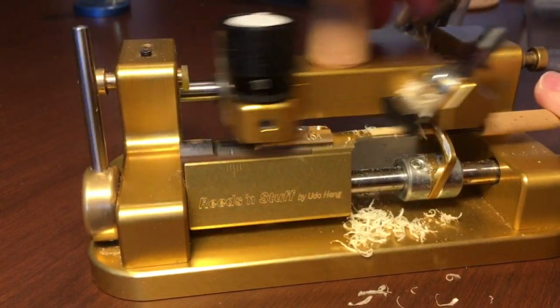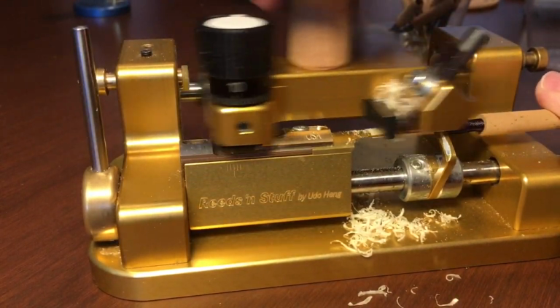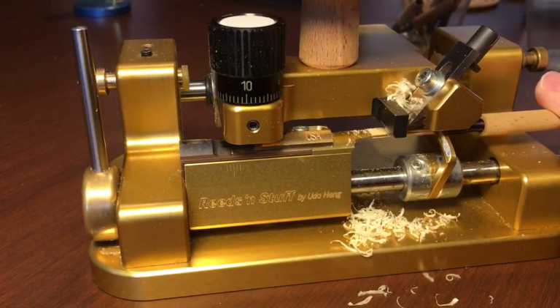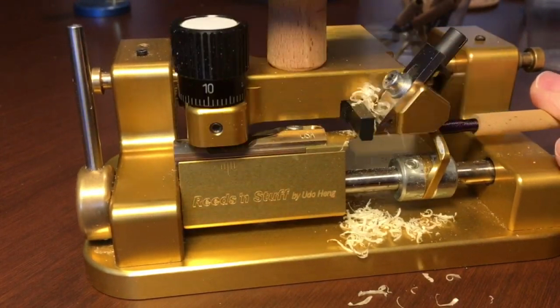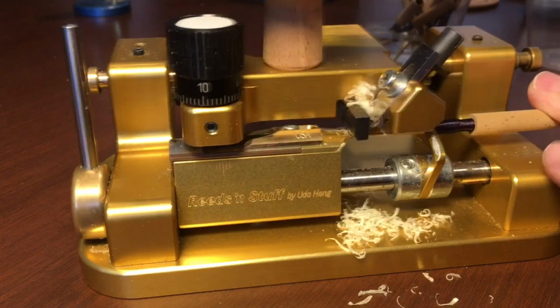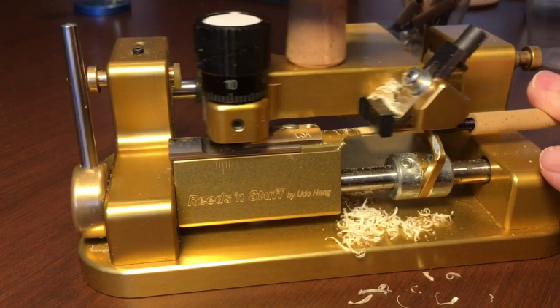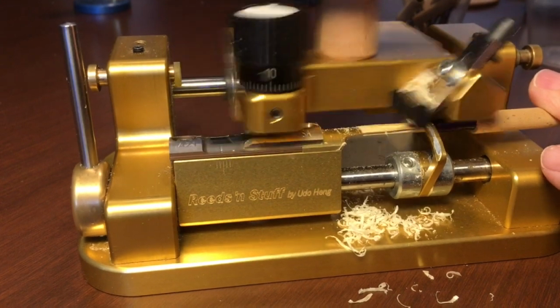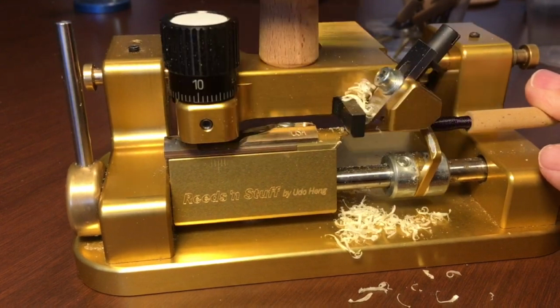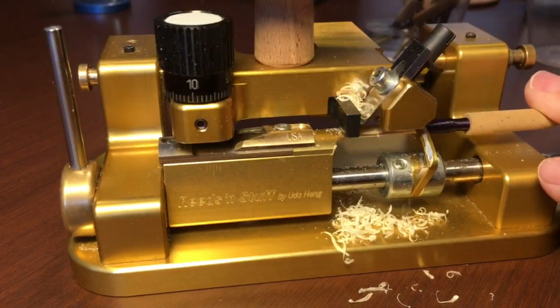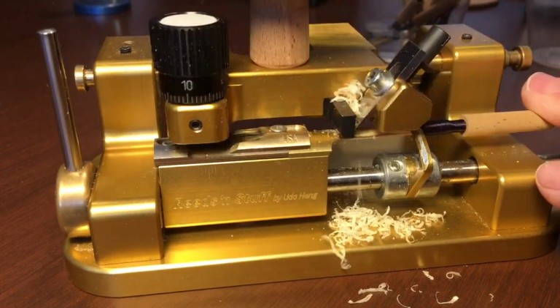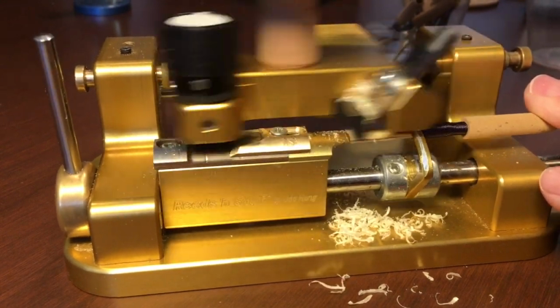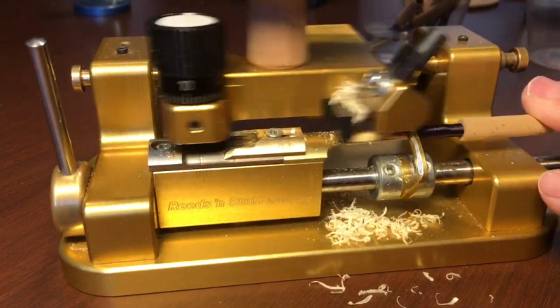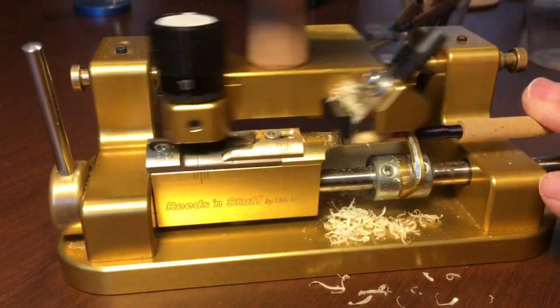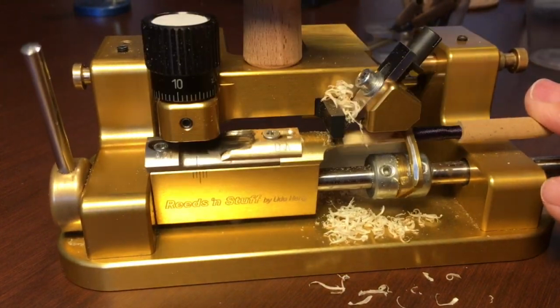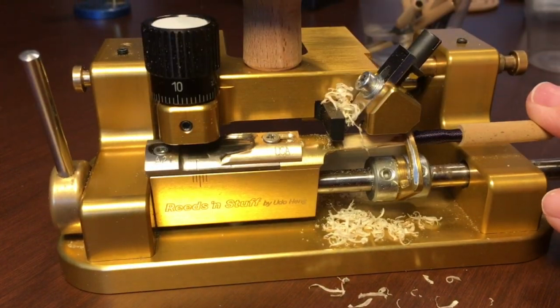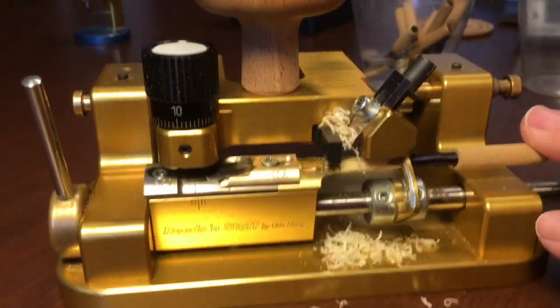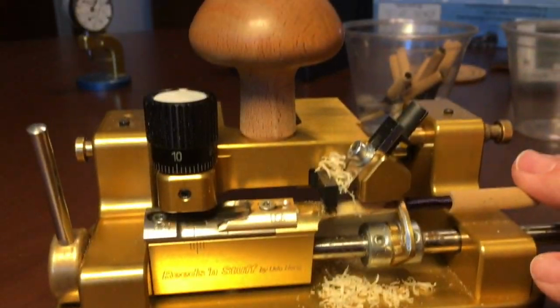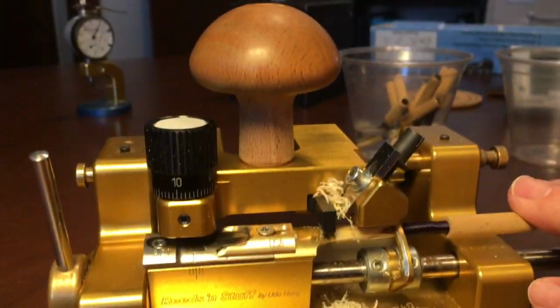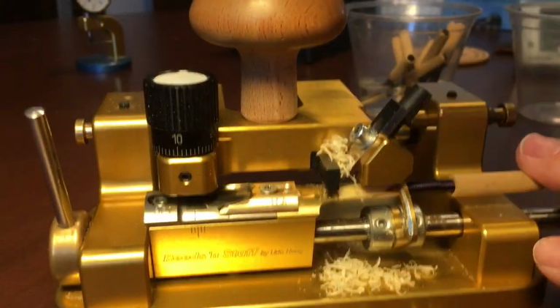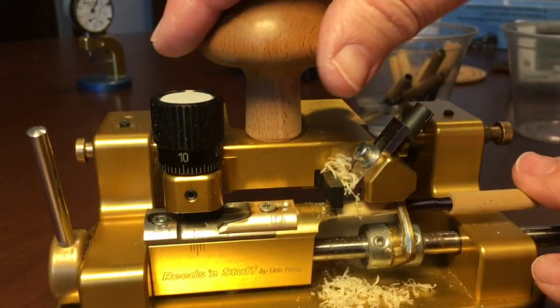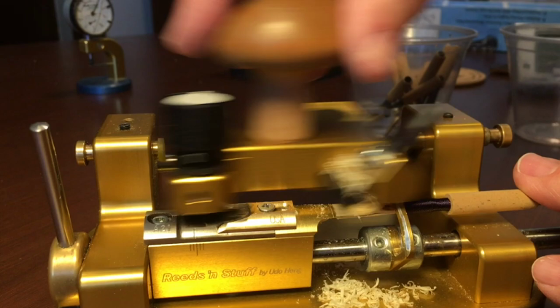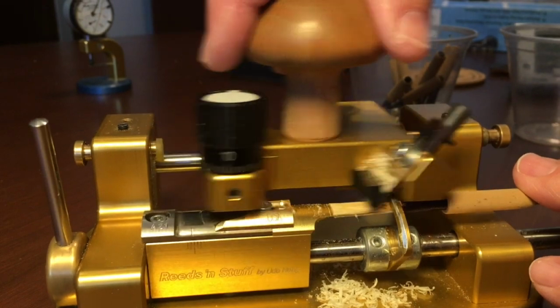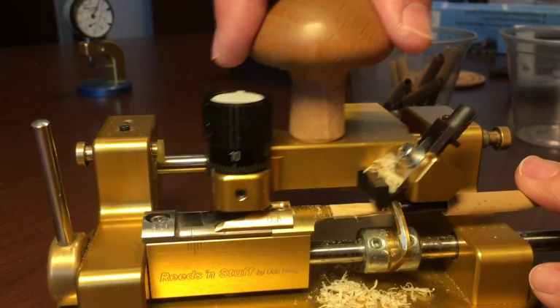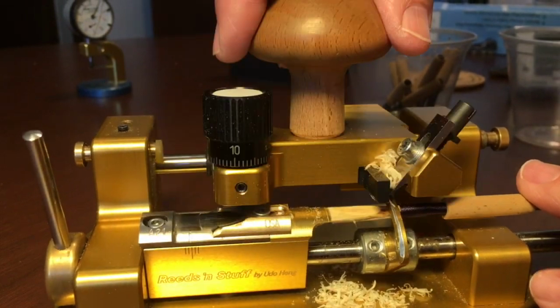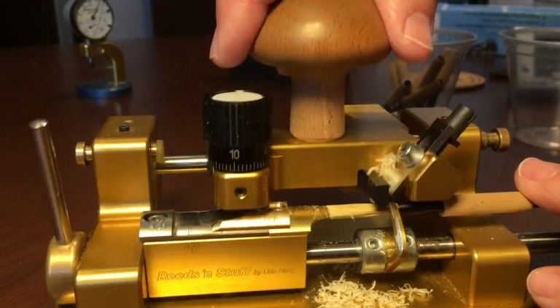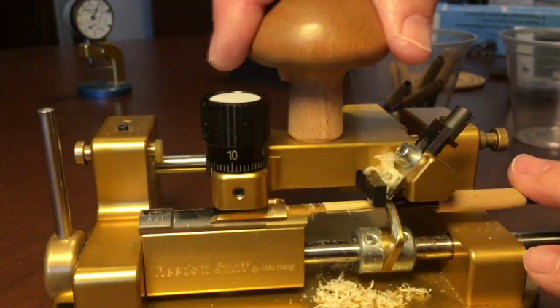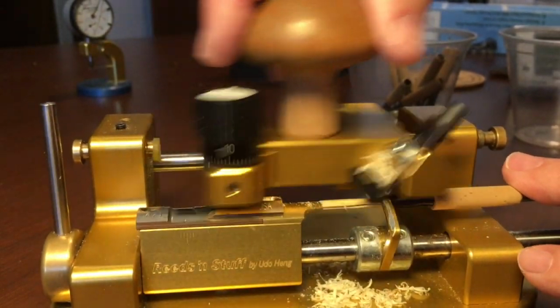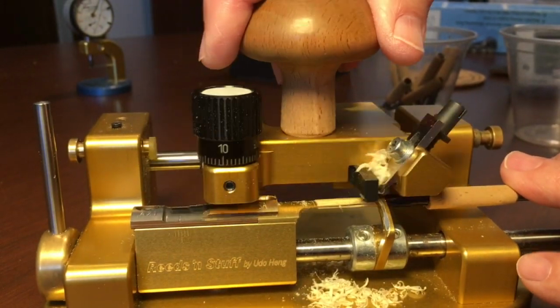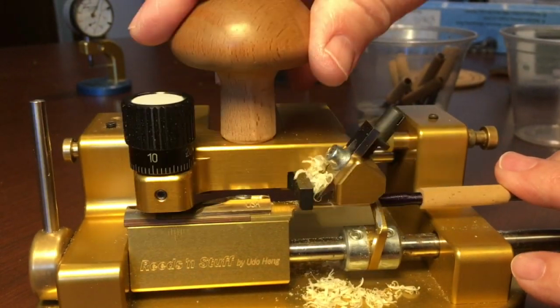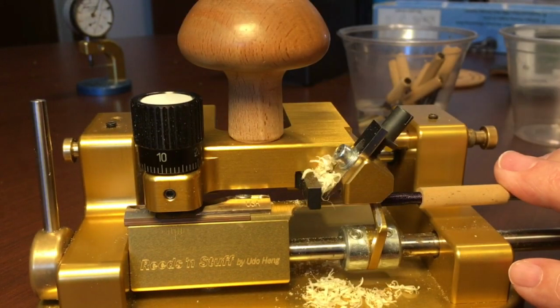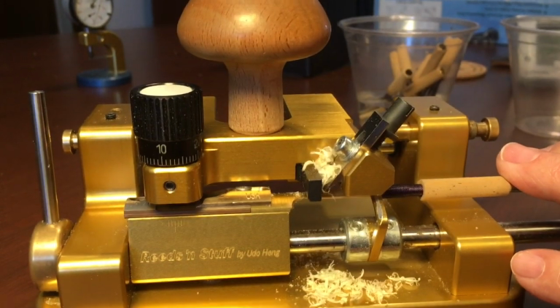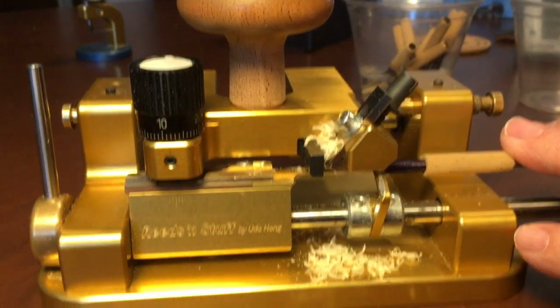You don't have to have much pressure at all. As a matter of fact, what I'm doing here is very light — just moving it and letting the blade do the work.